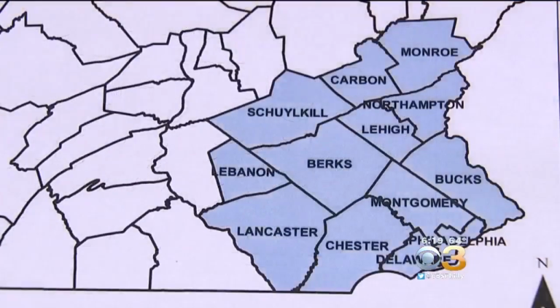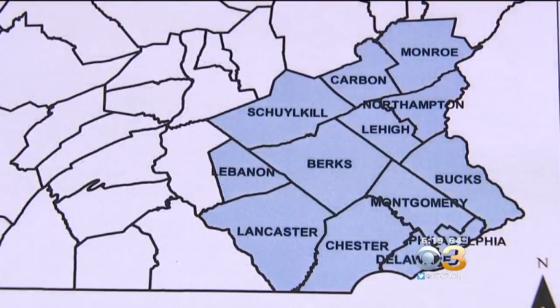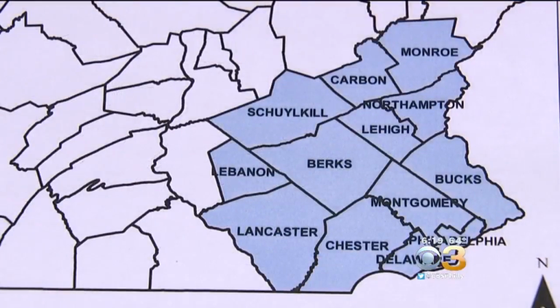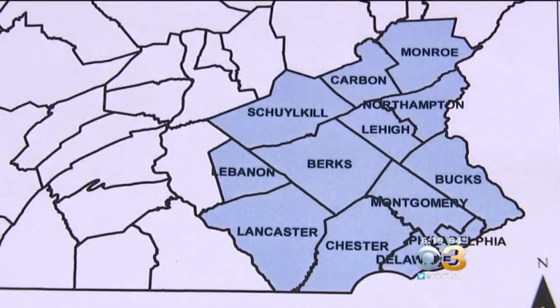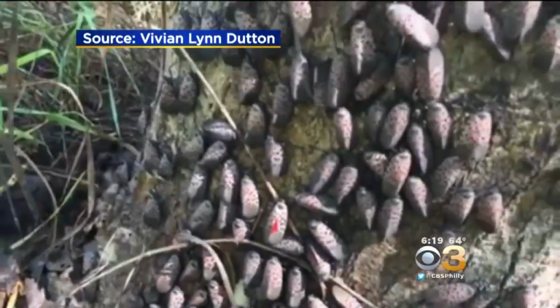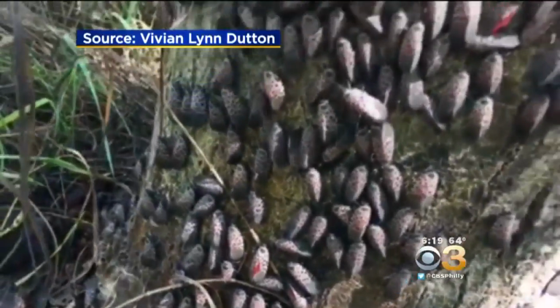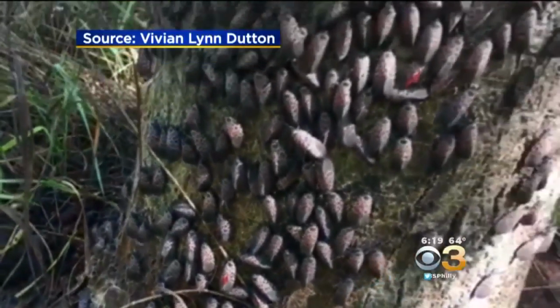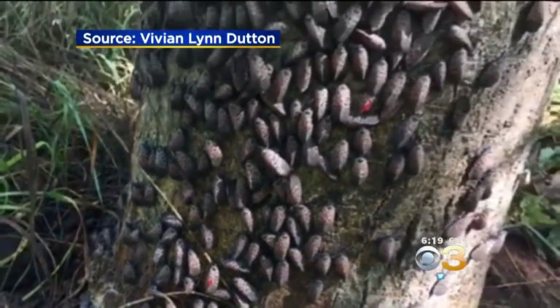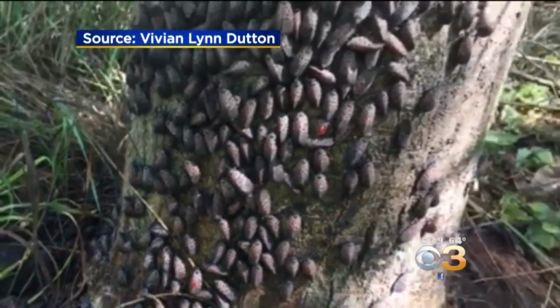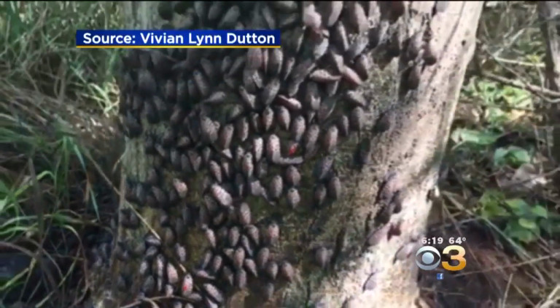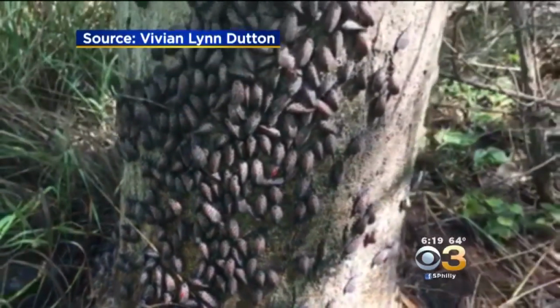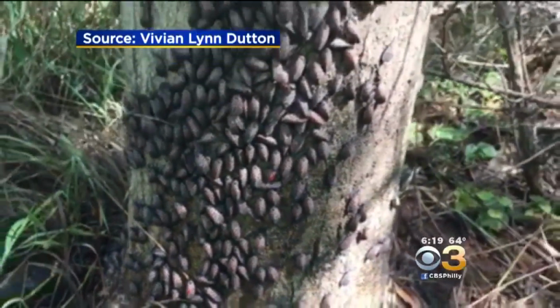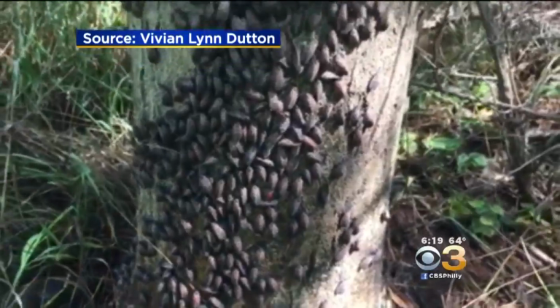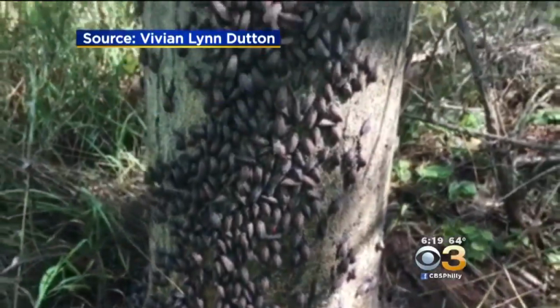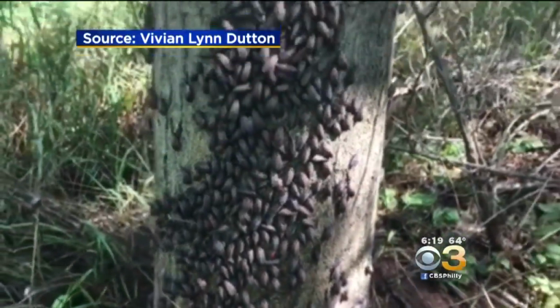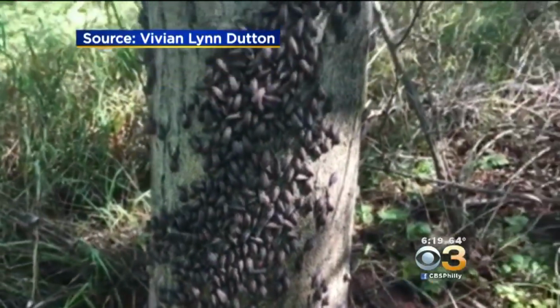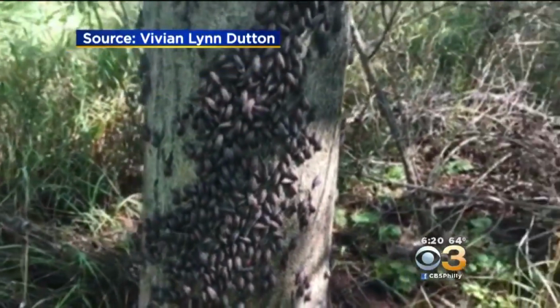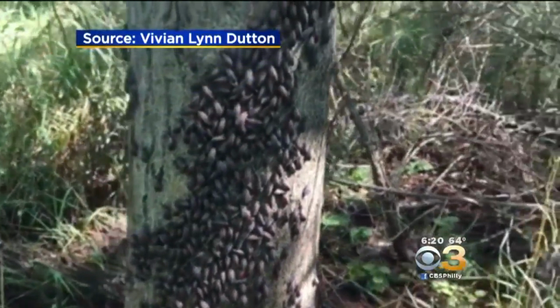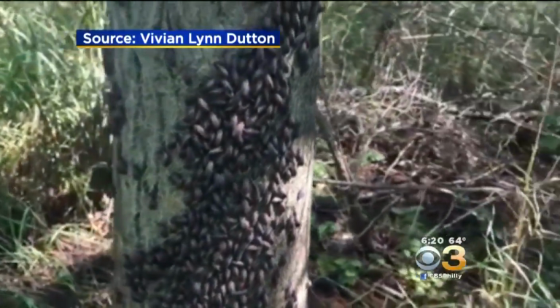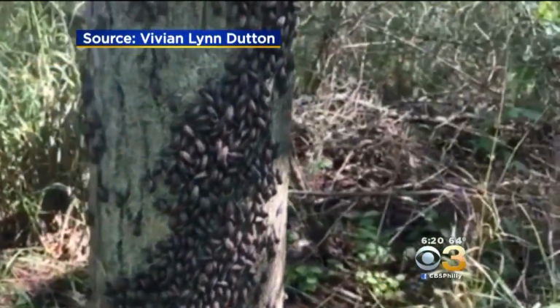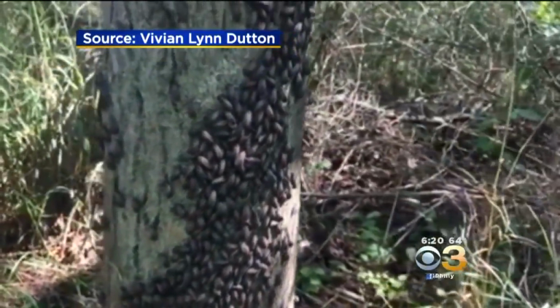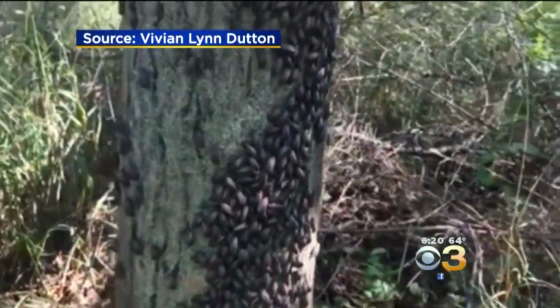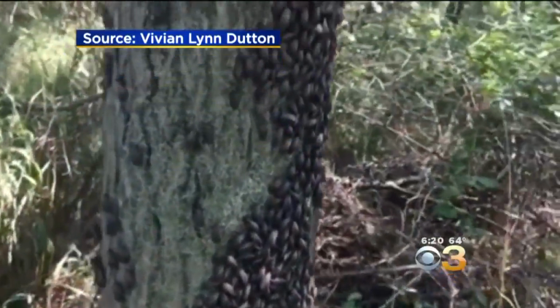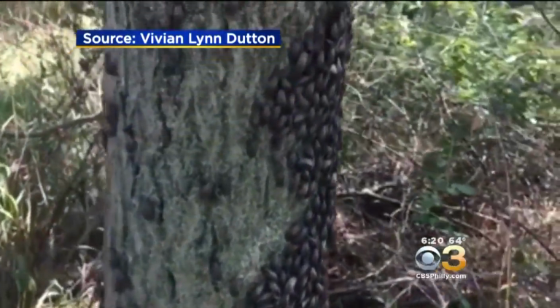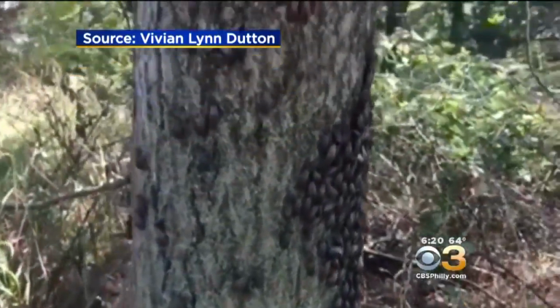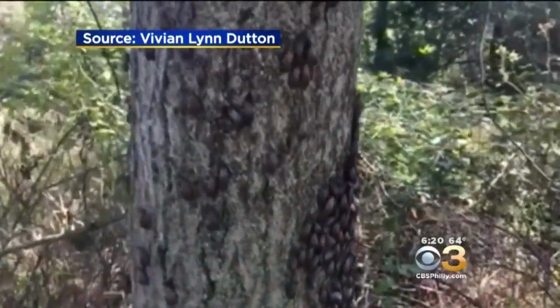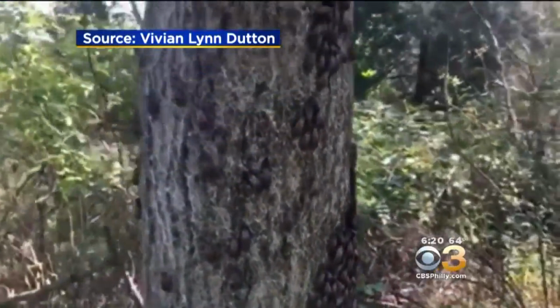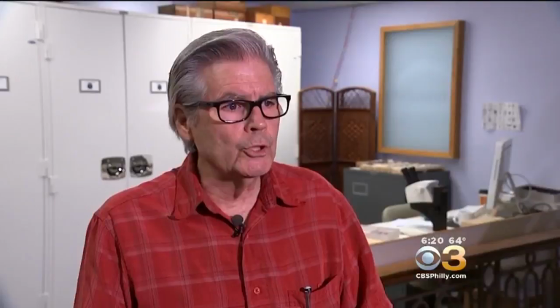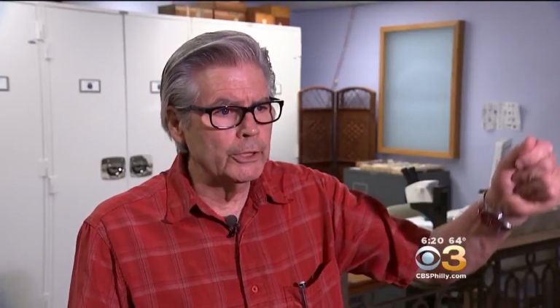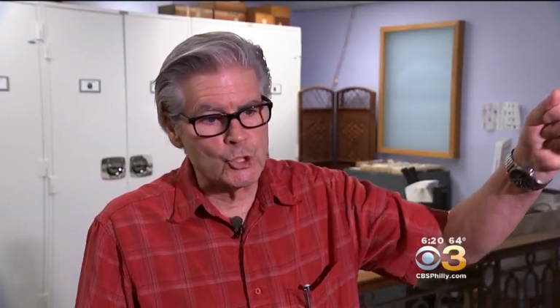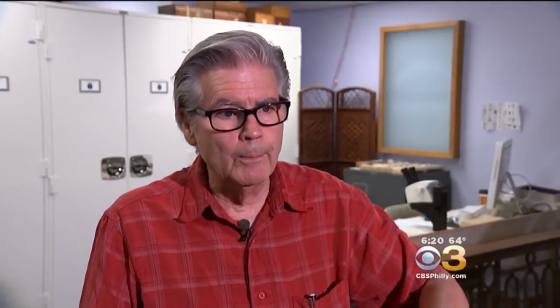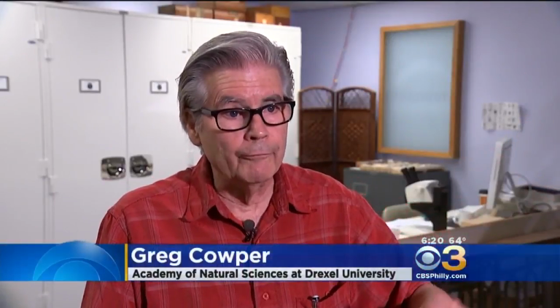The advice he has: if you see egg casings on trees in your yard — which, by the way, look a lot like a glob of mud or putty — go out and try to kill them. You can literally just scrape them off.